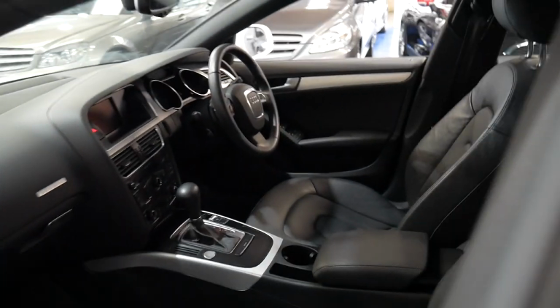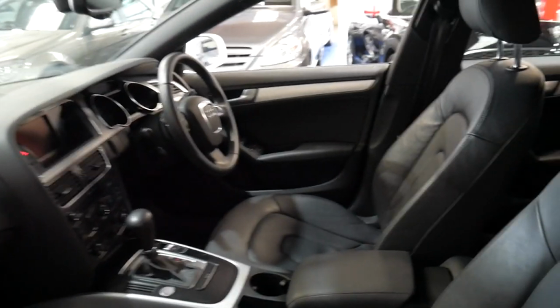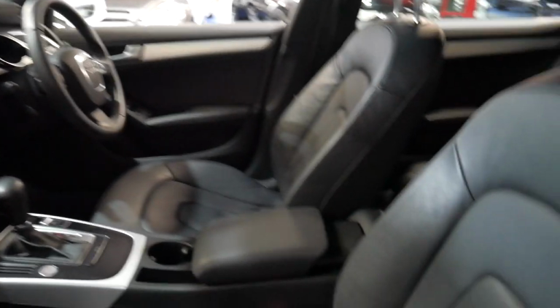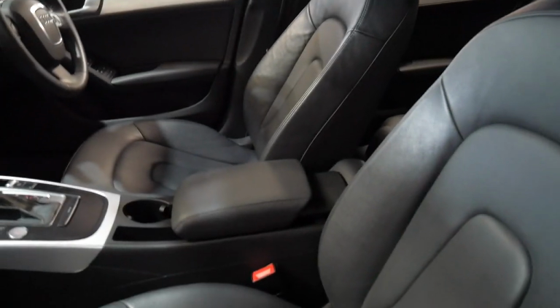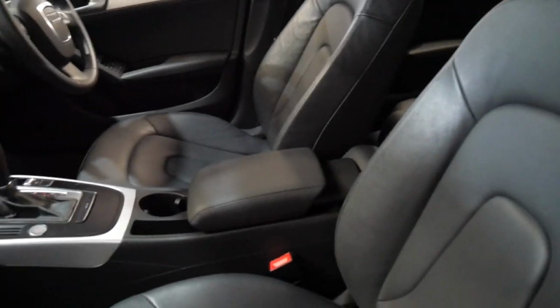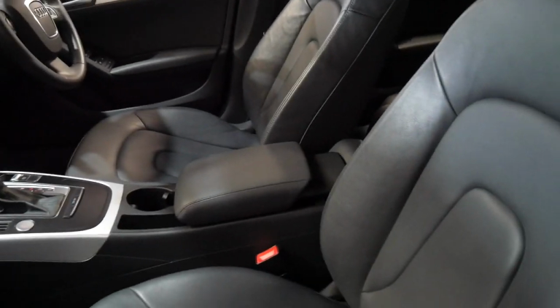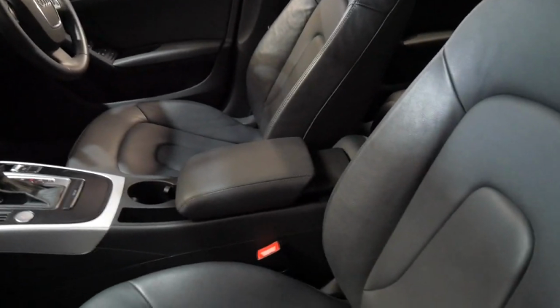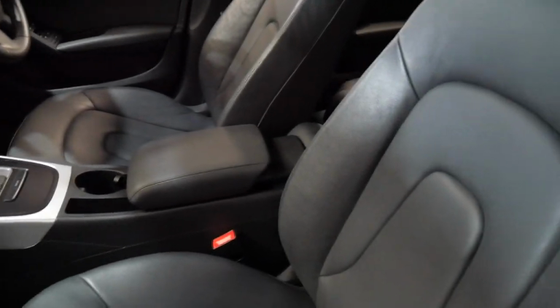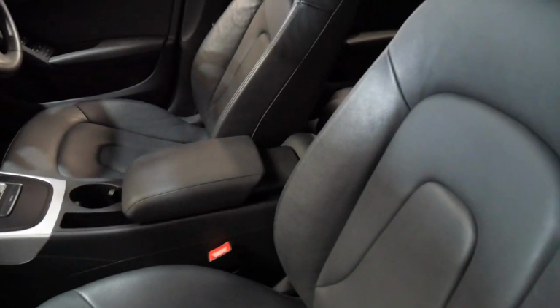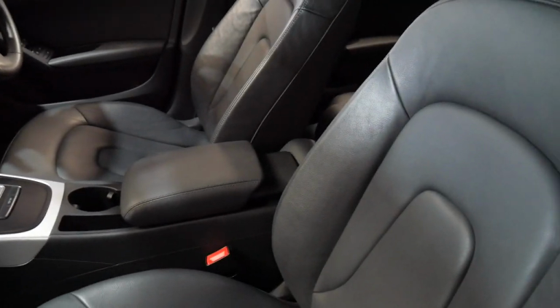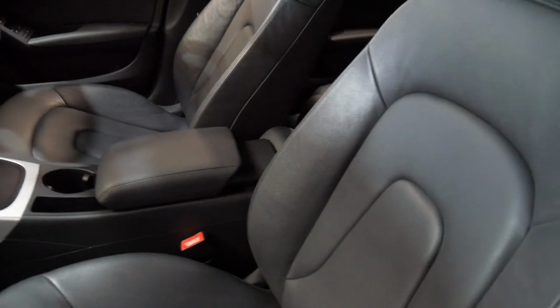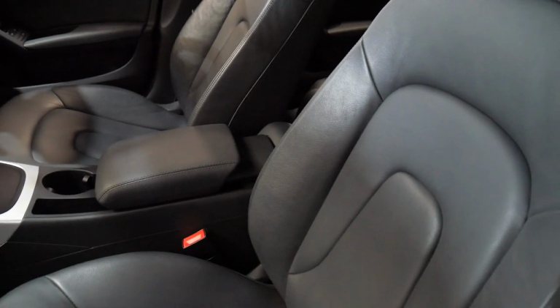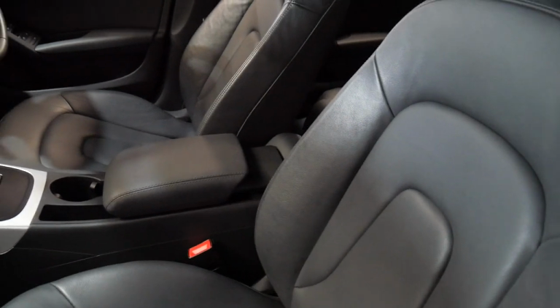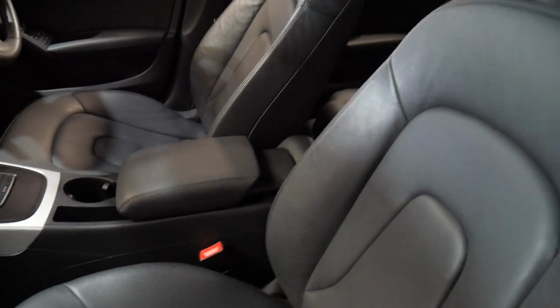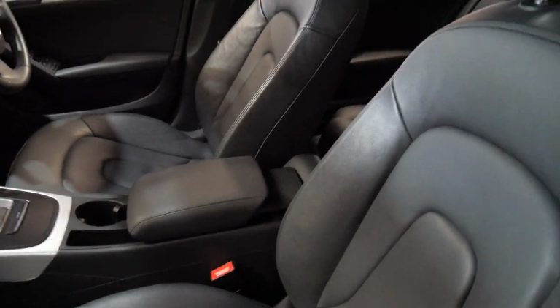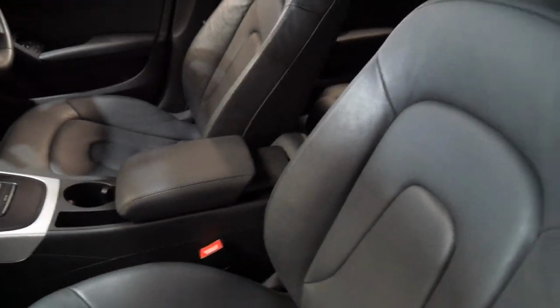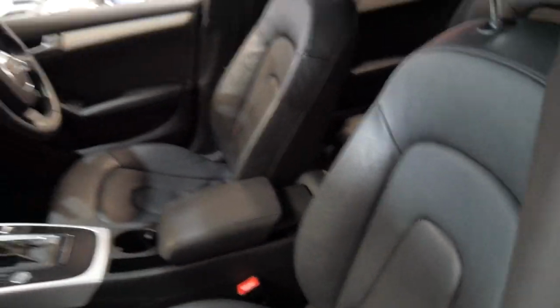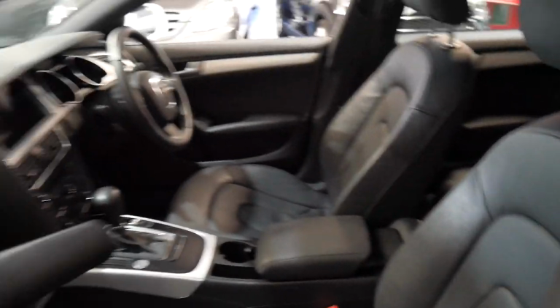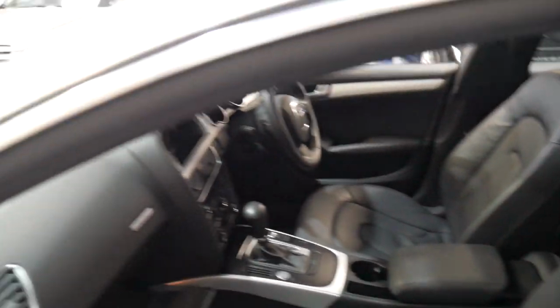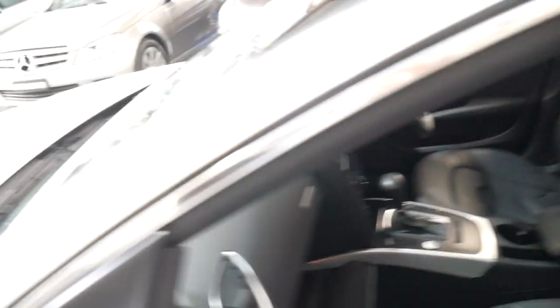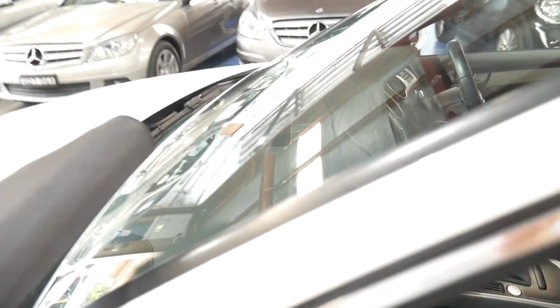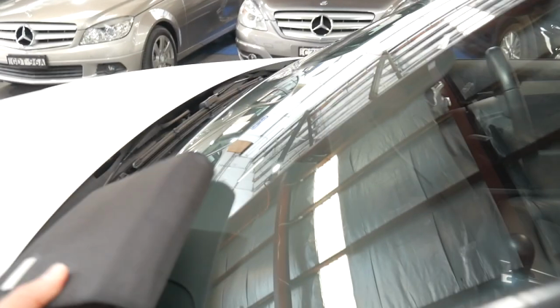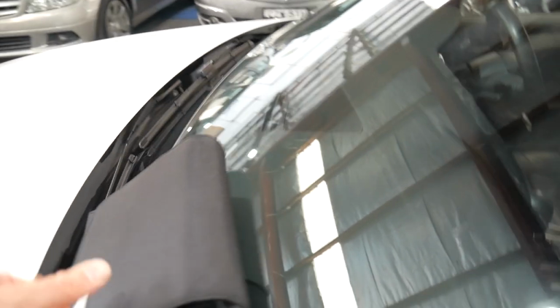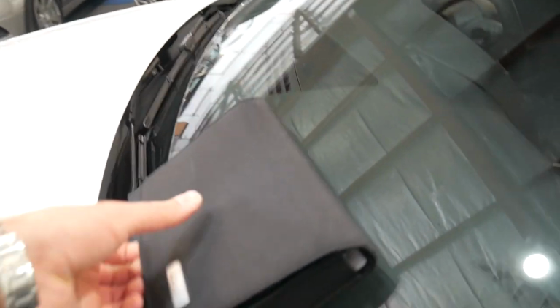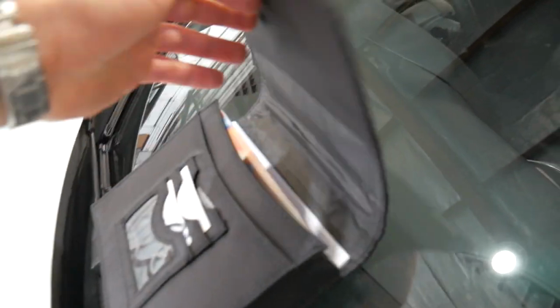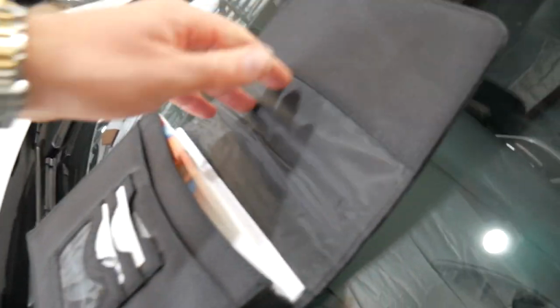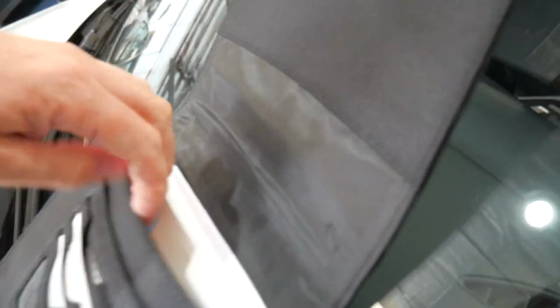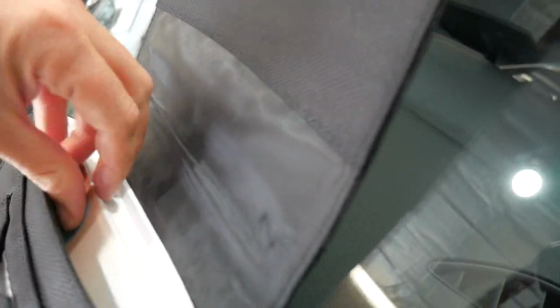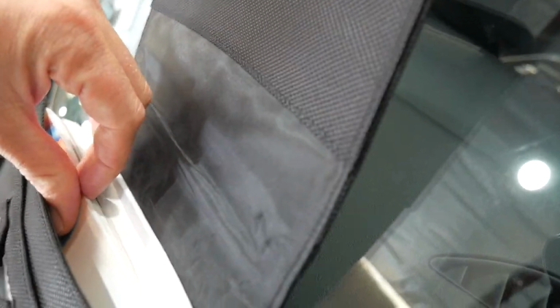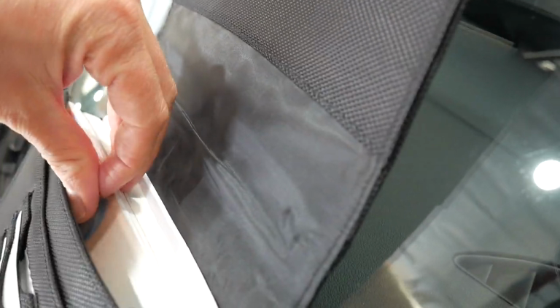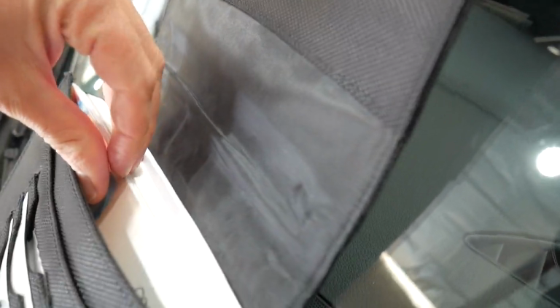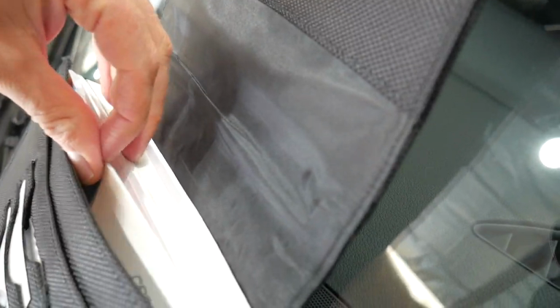It's got a push-button start. We'll just have a quick look at the logbook. It has all the original manuals and a spare key.